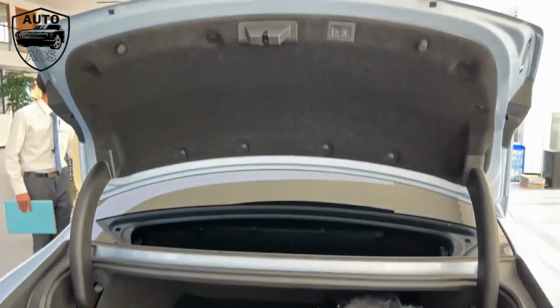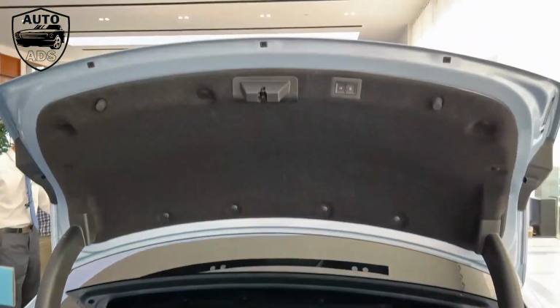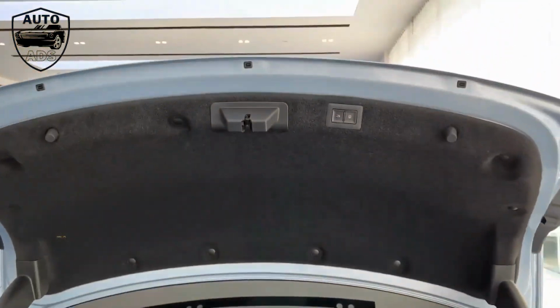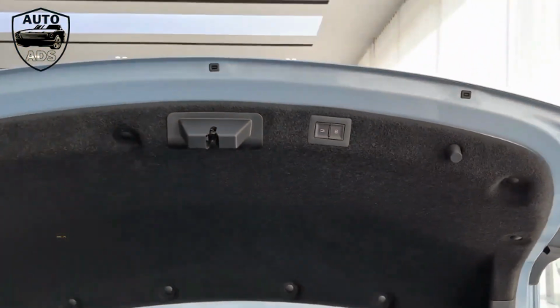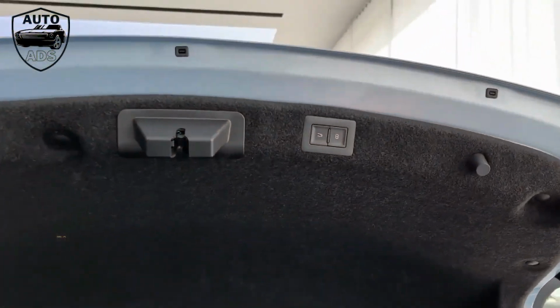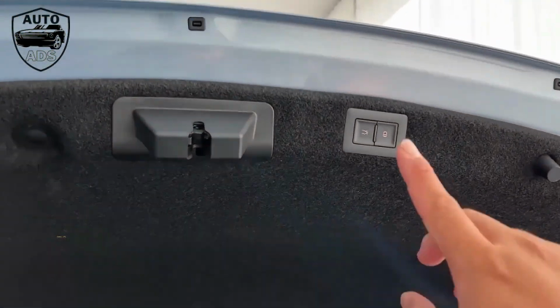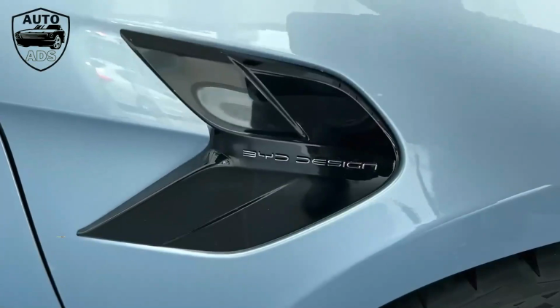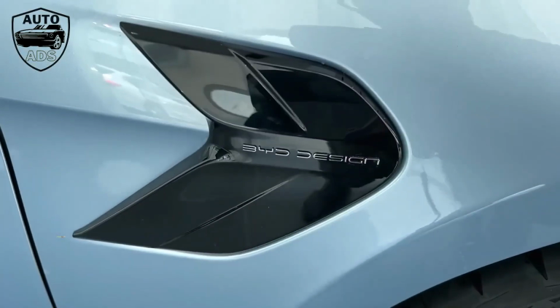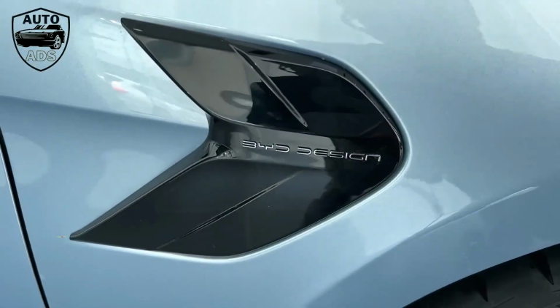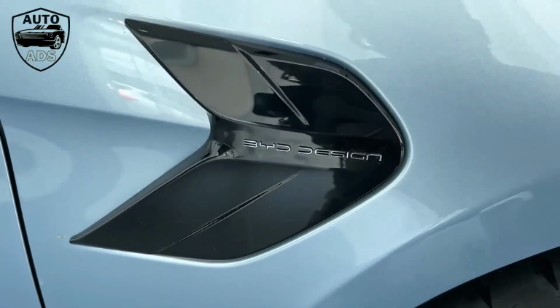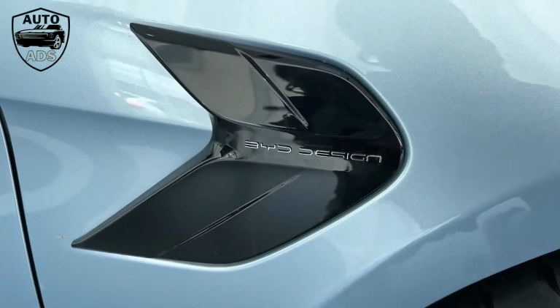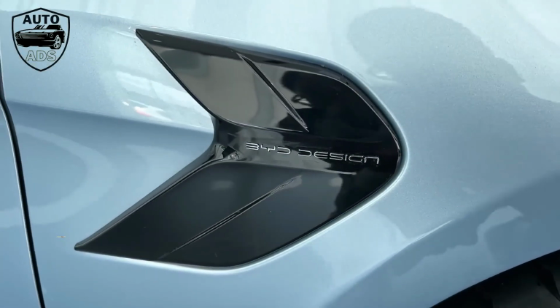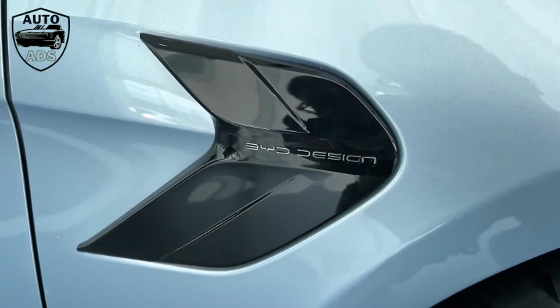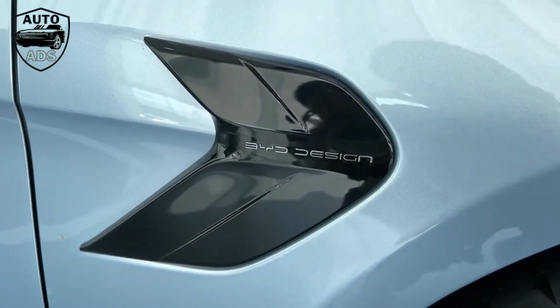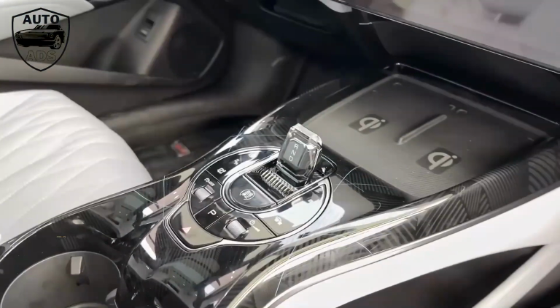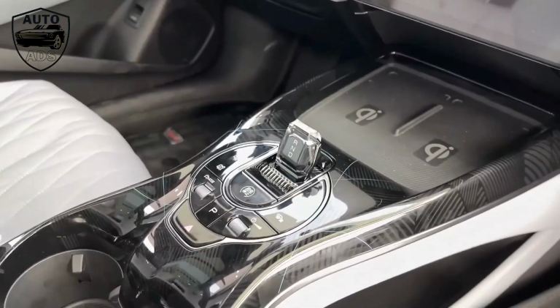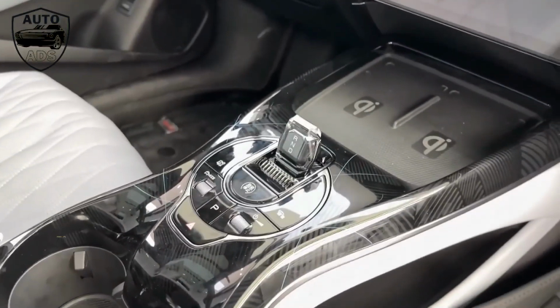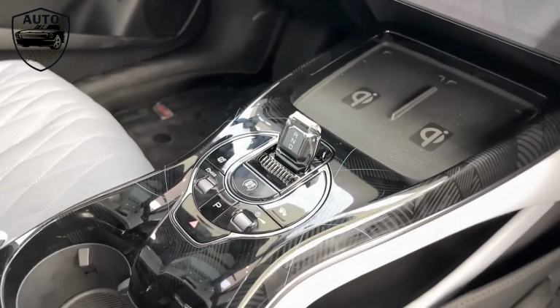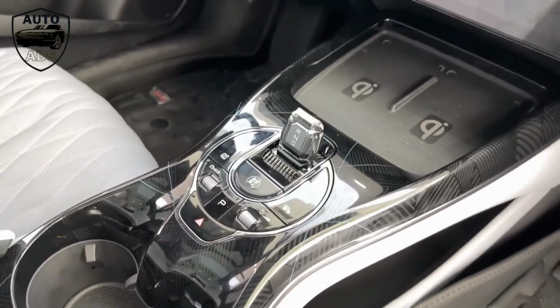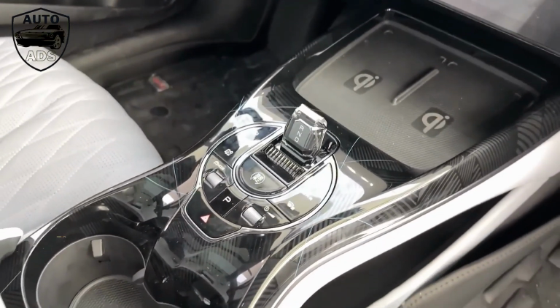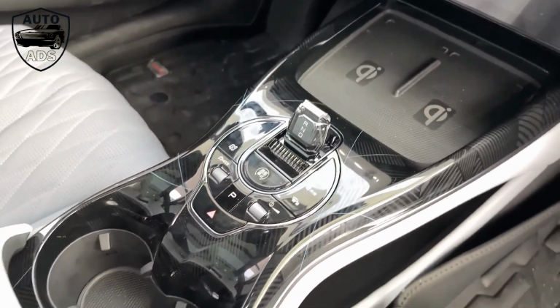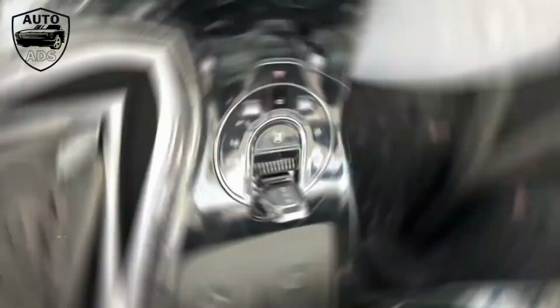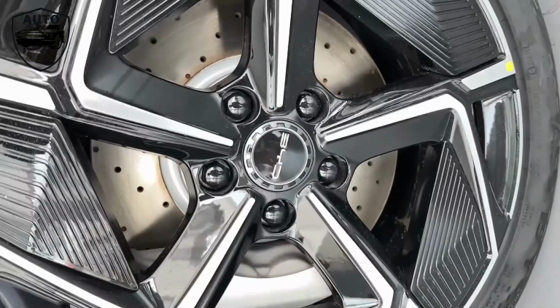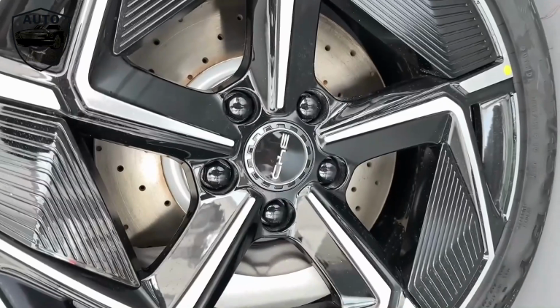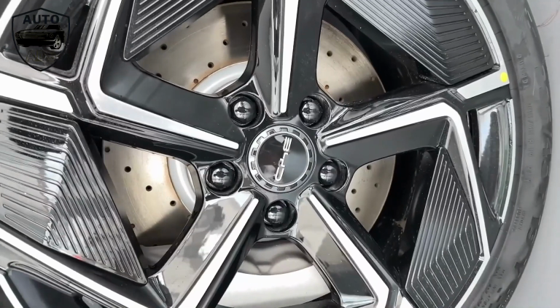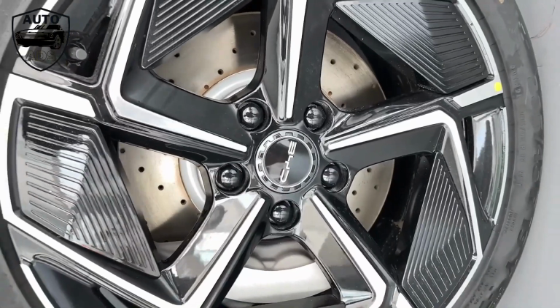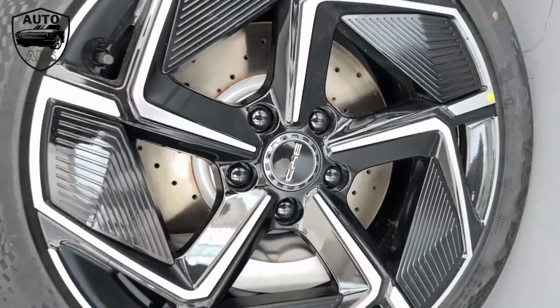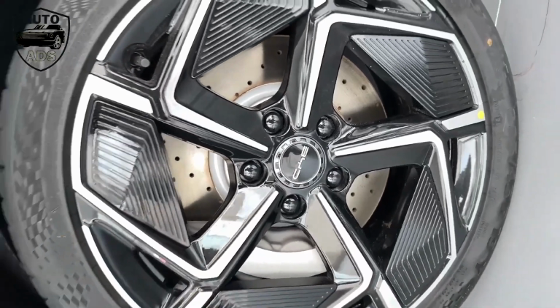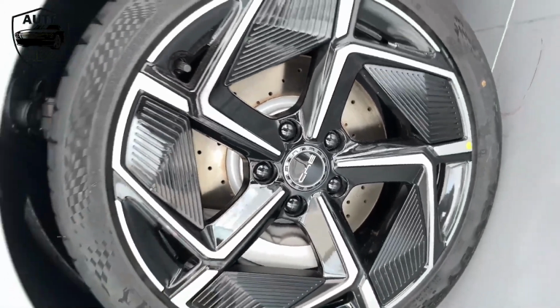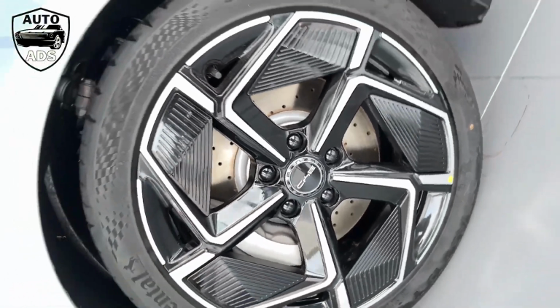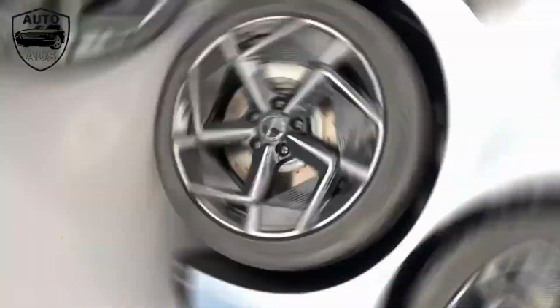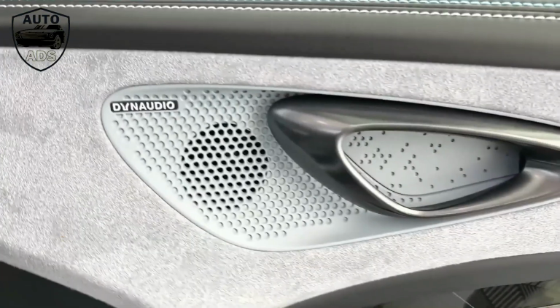By cleverly packaging its battery into blades, BYD is able to use a more stable type of battery cell that competes with more advanced and more expensive chemistry in terms of energy density.